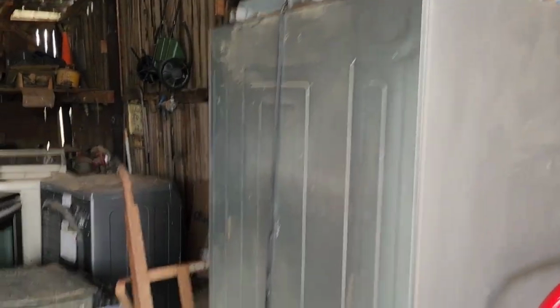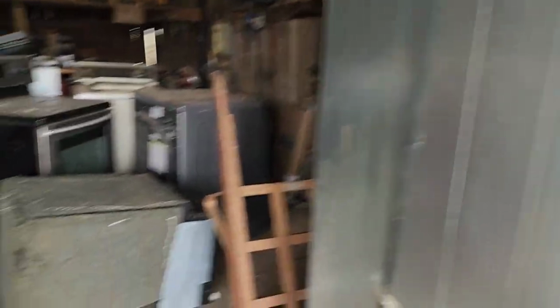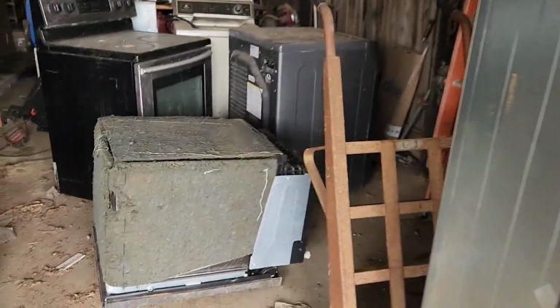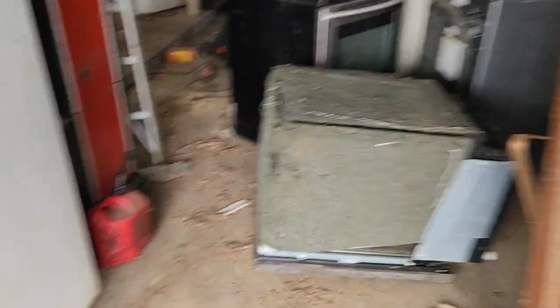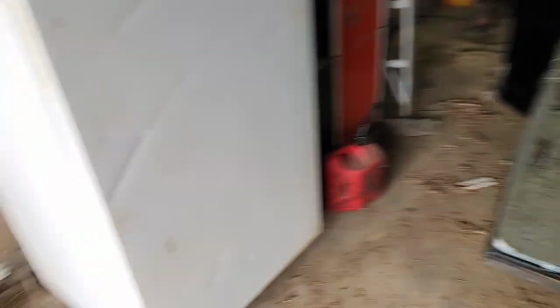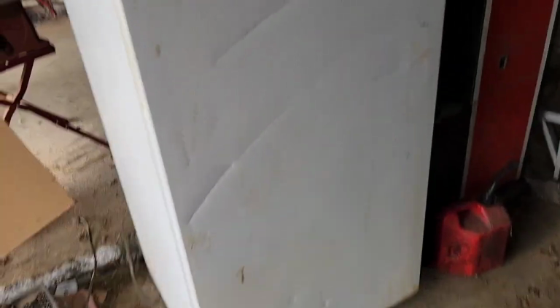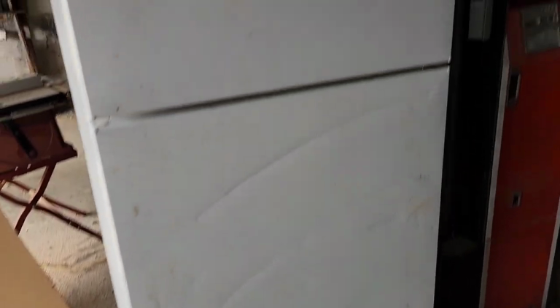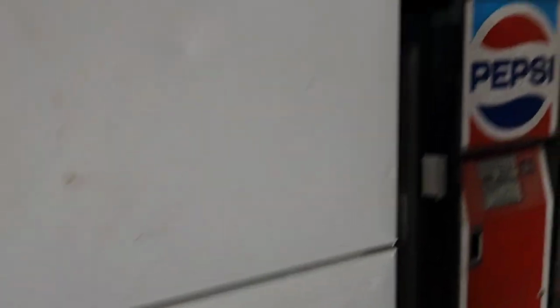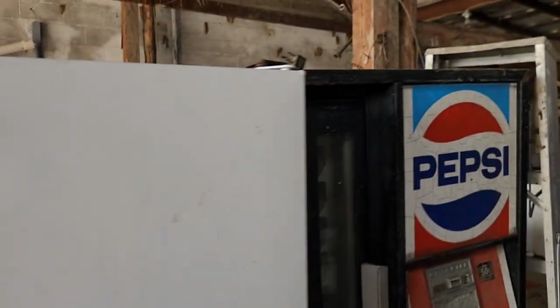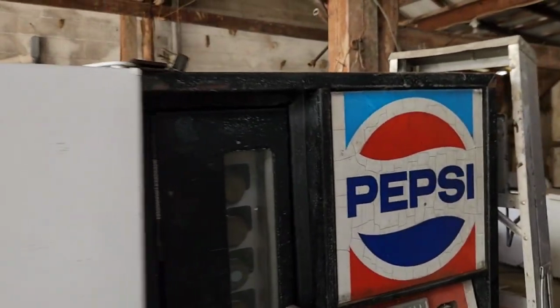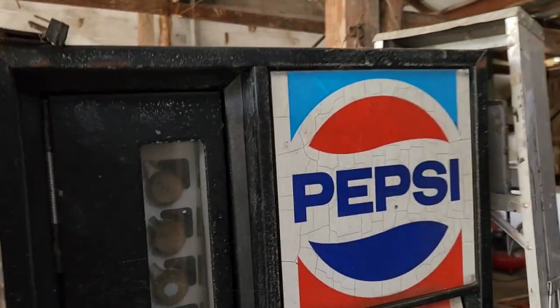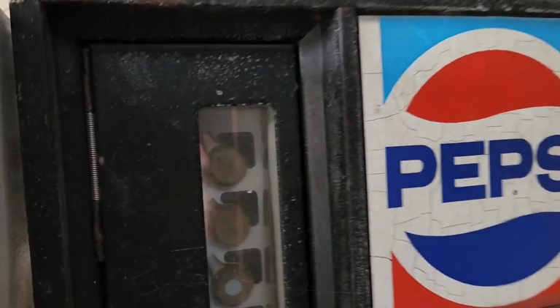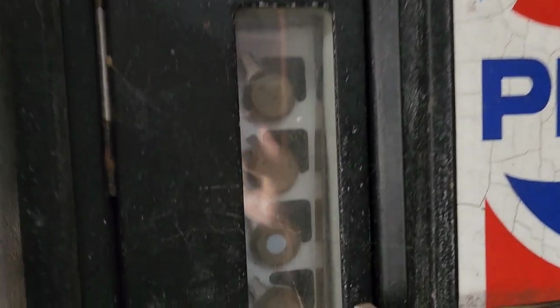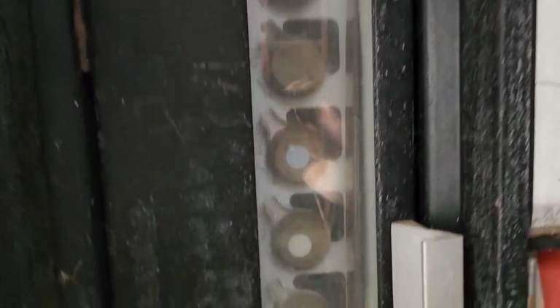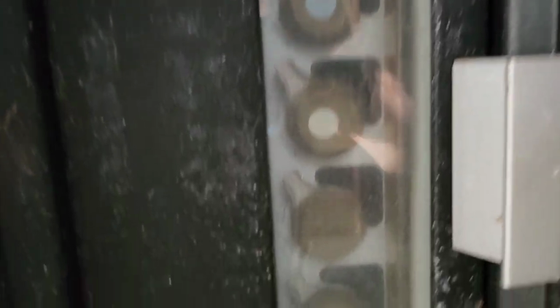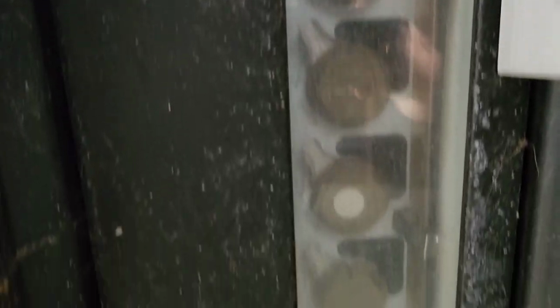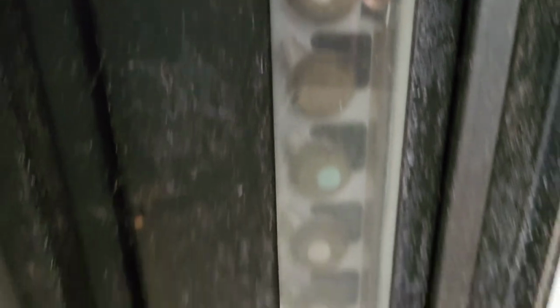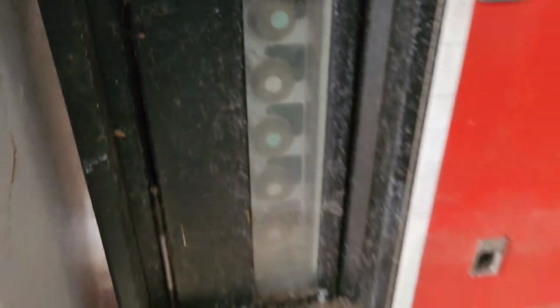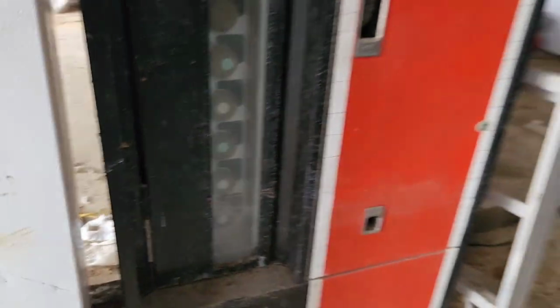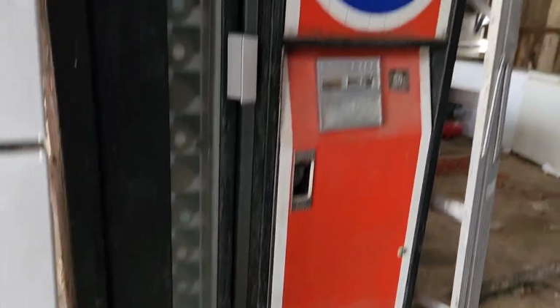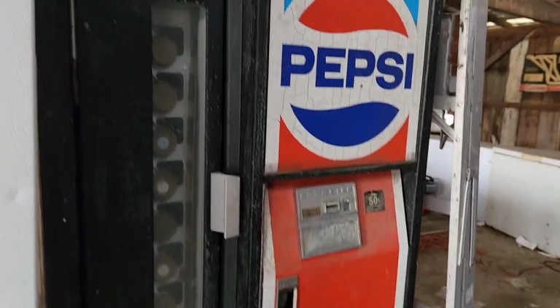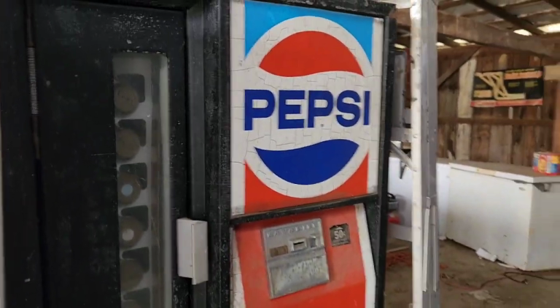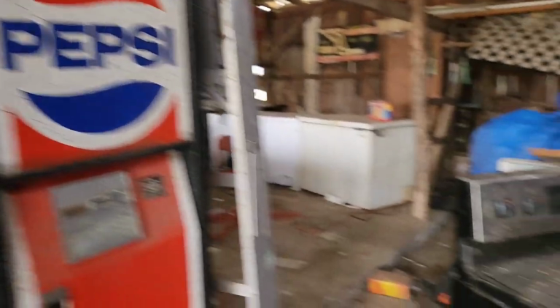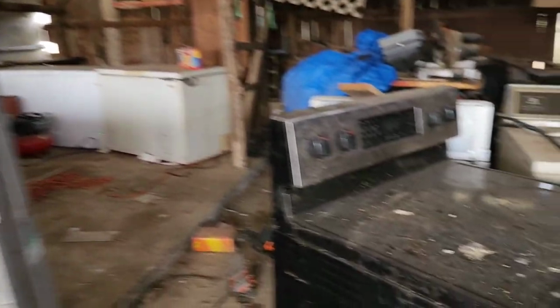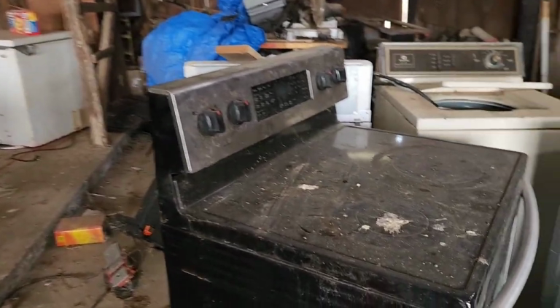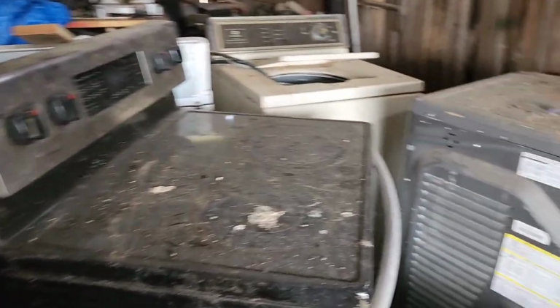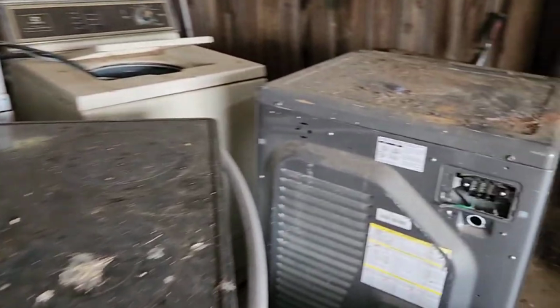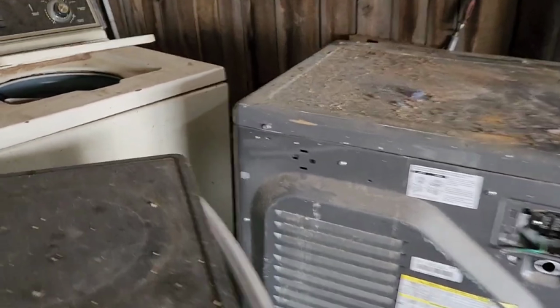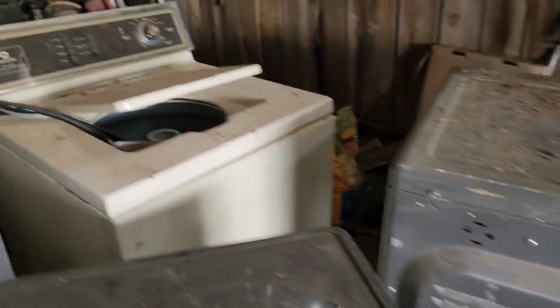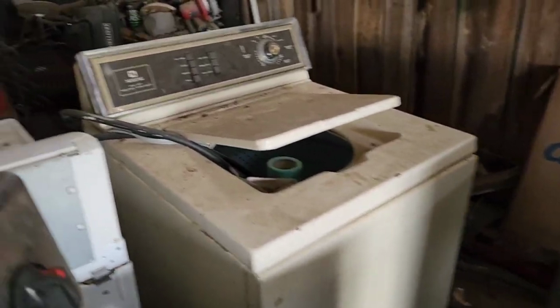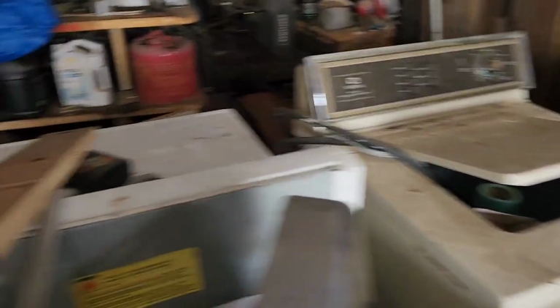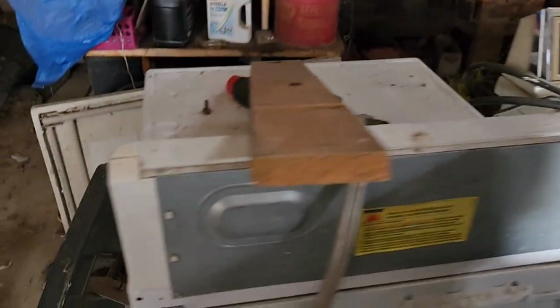Here we are at the job. Look at all these appliances we got to get. We got a refrigerator, this old vintage Pepsi vending machine — that thing was heavy. We got a stove, we got another stove, washer, dryer.